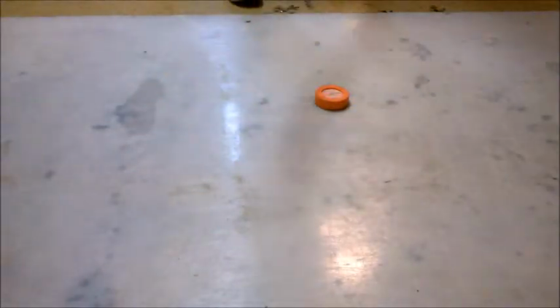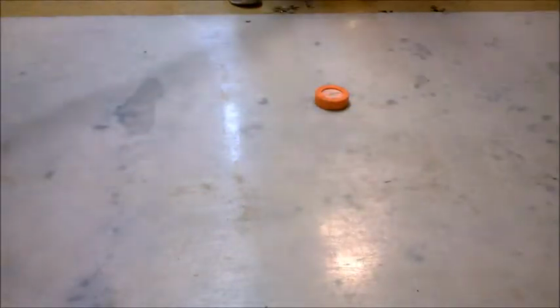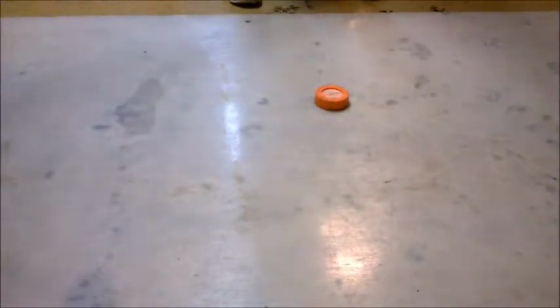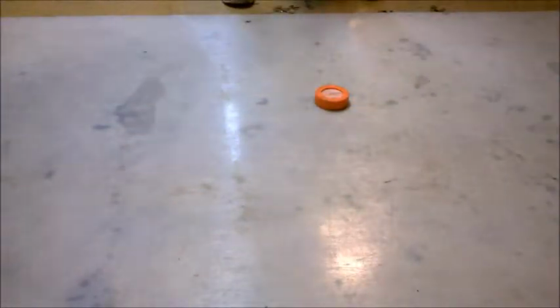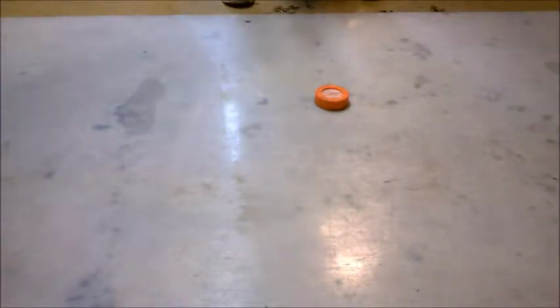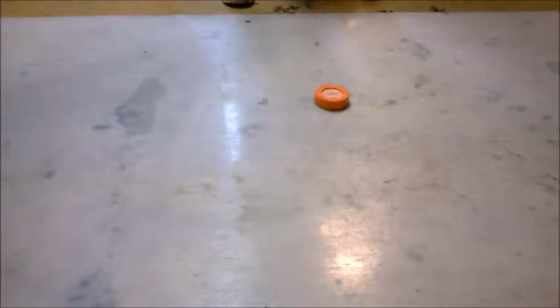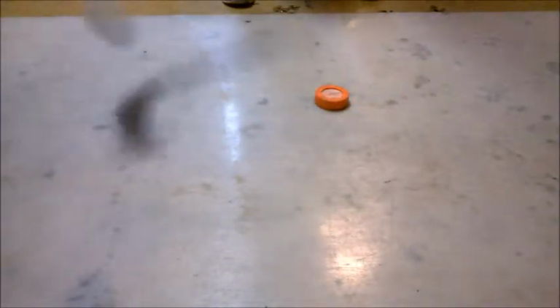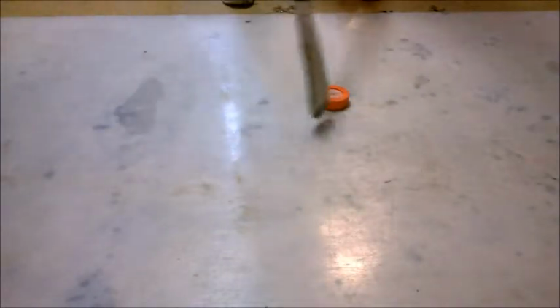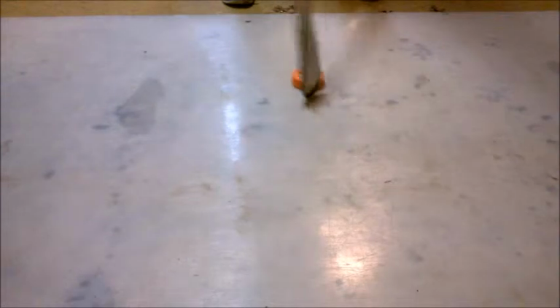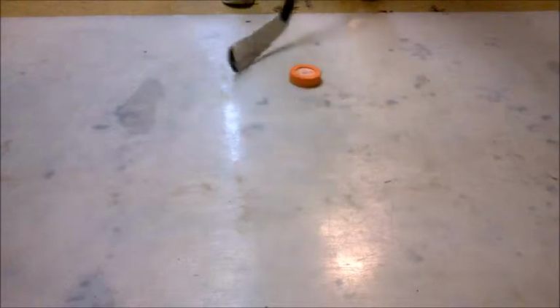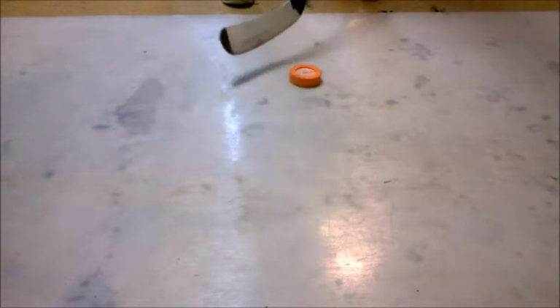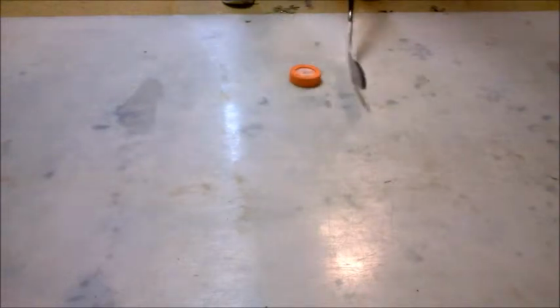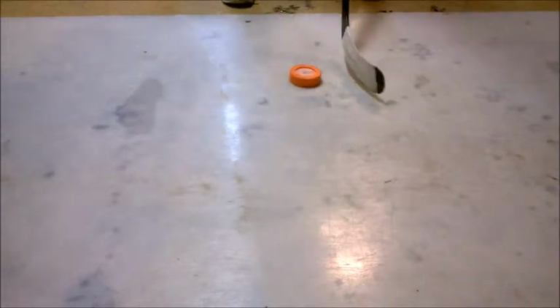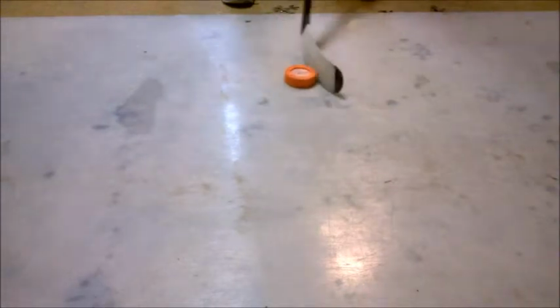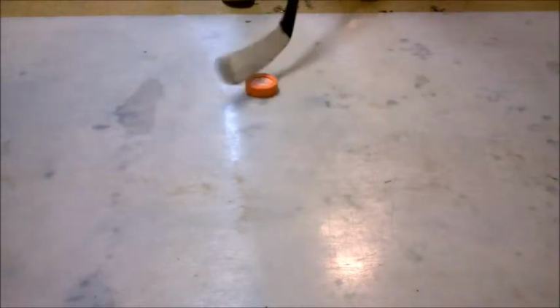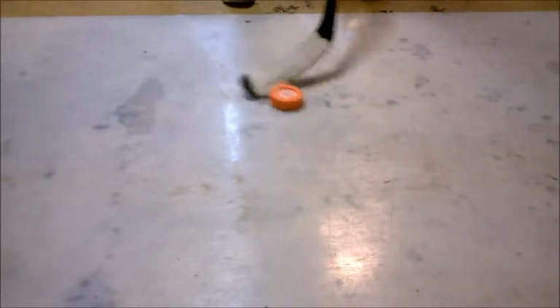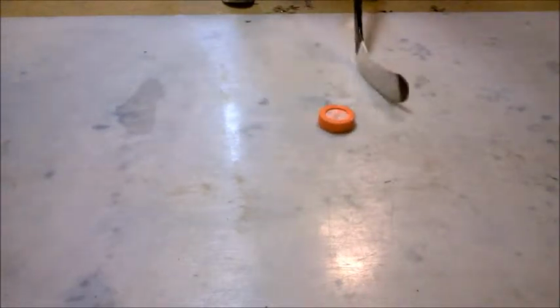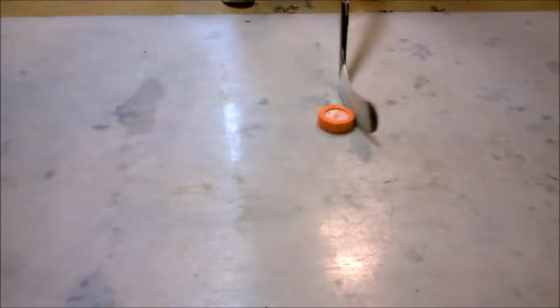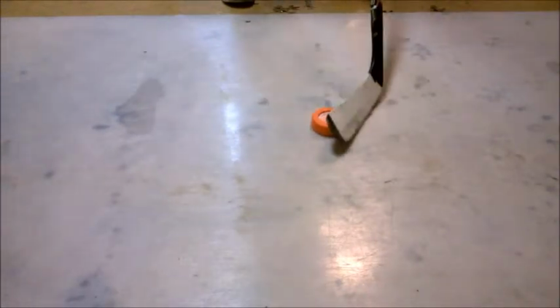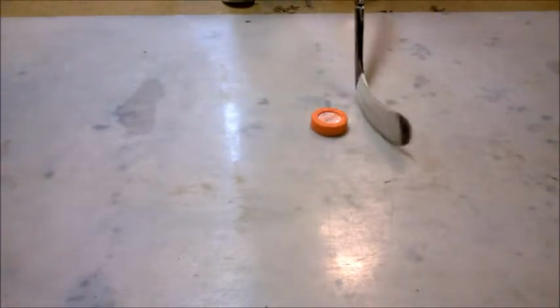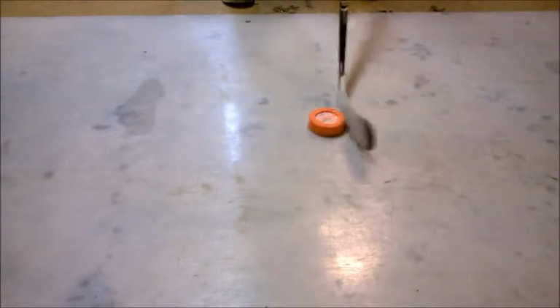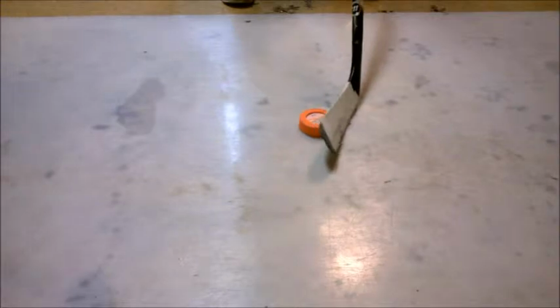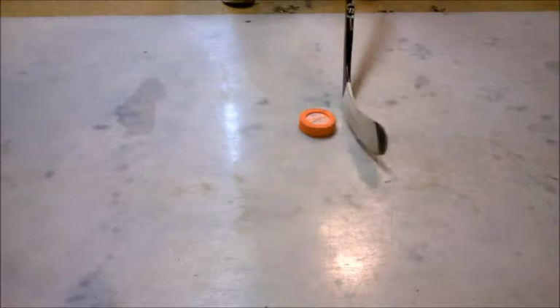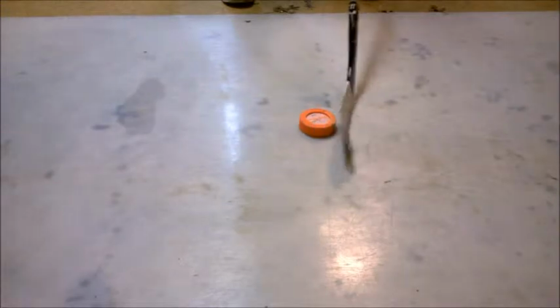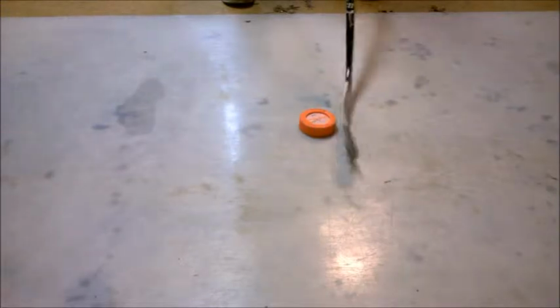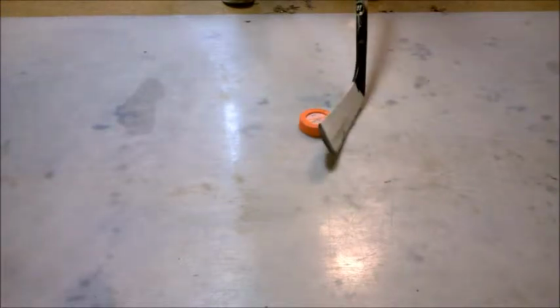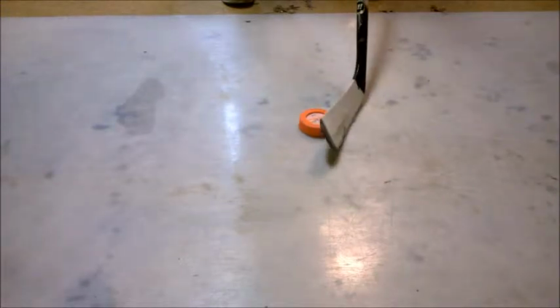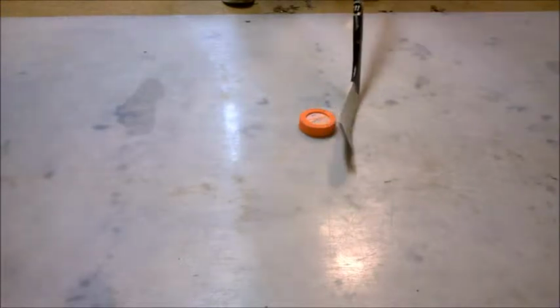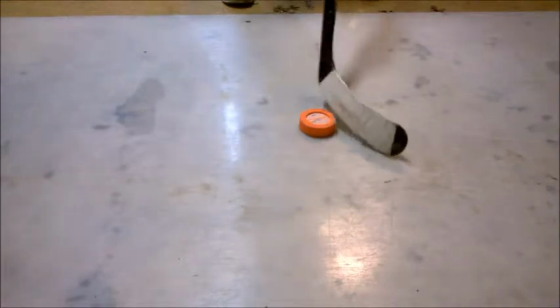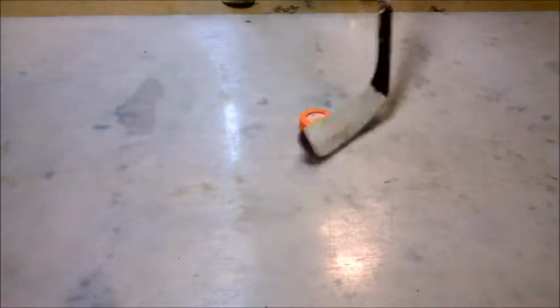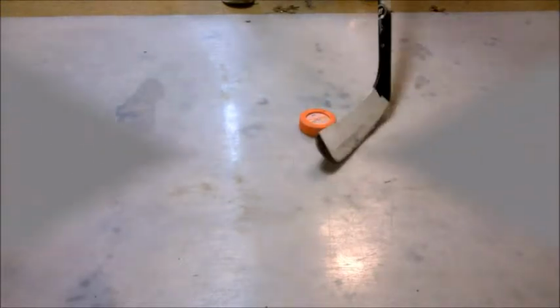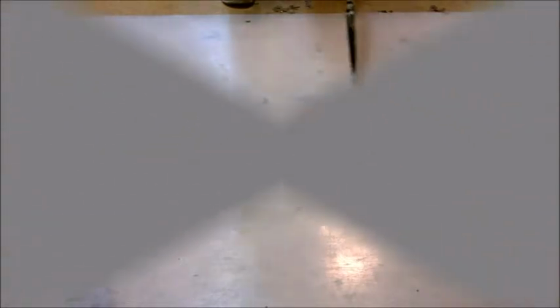Today I'll be reviewing the Fly Puck Pro. It's a six ounce puck, the same as regulation, but it is made to fly better on any surface. Let's check it out.